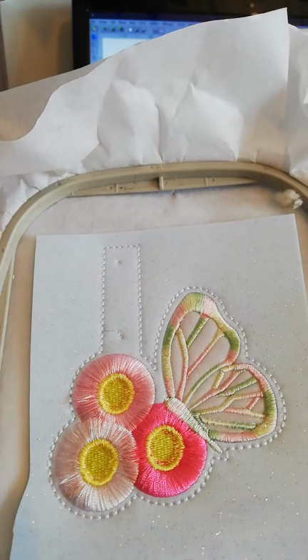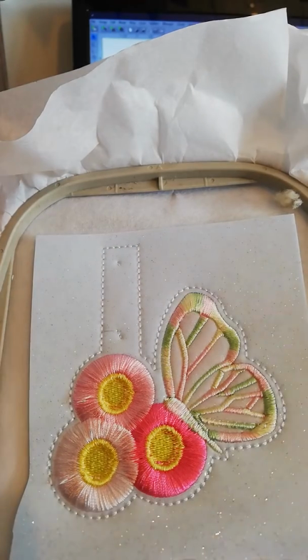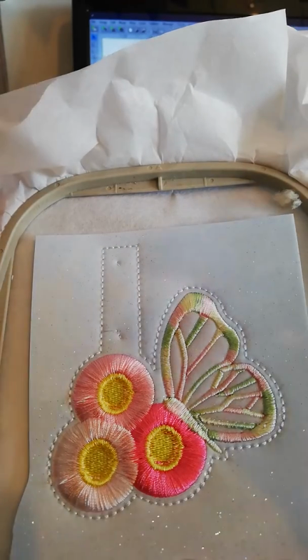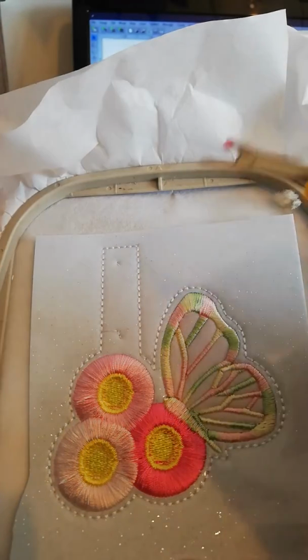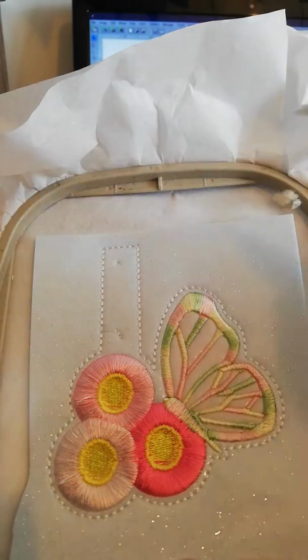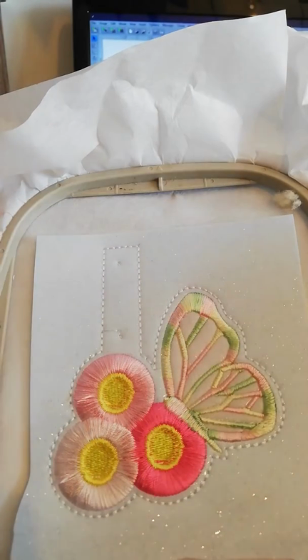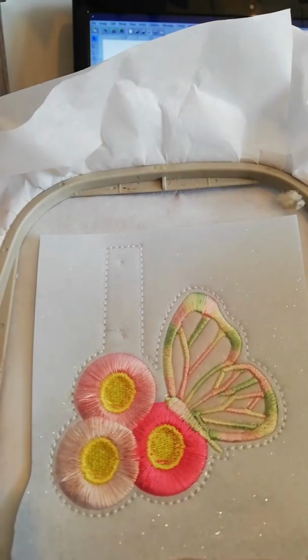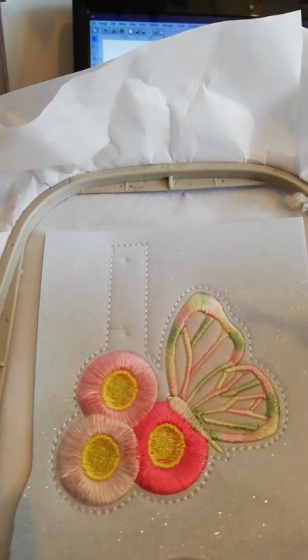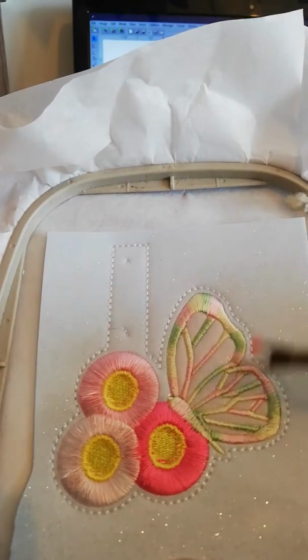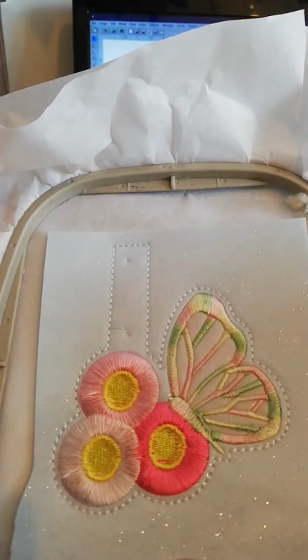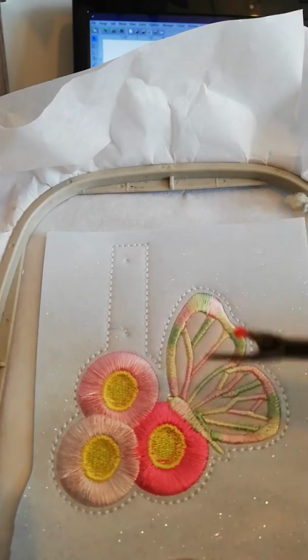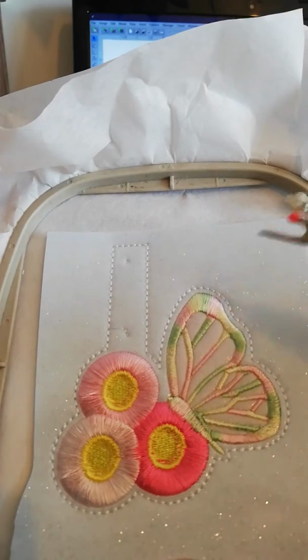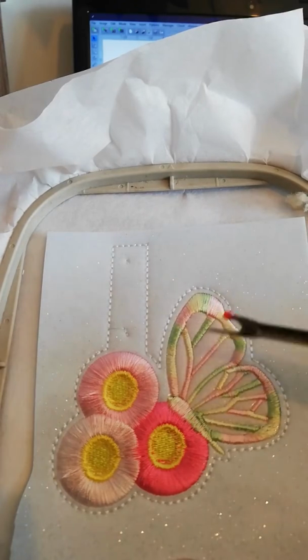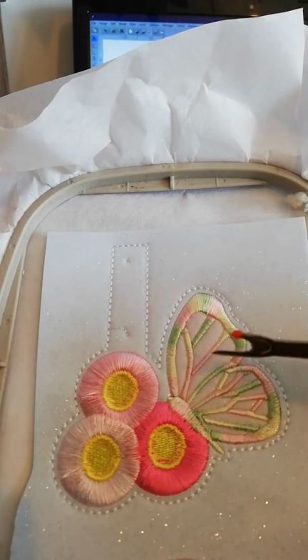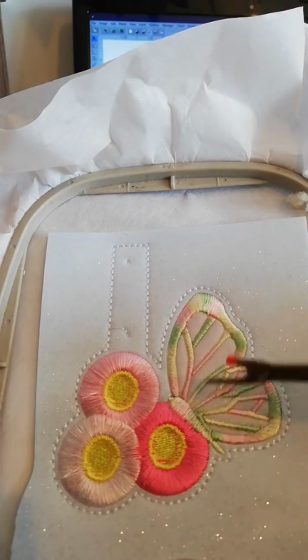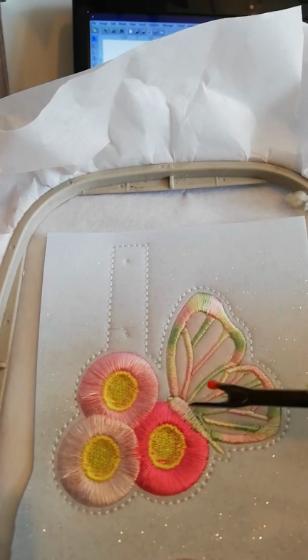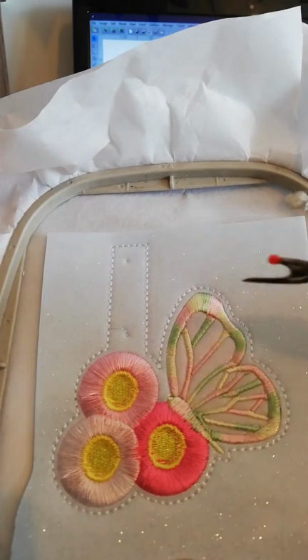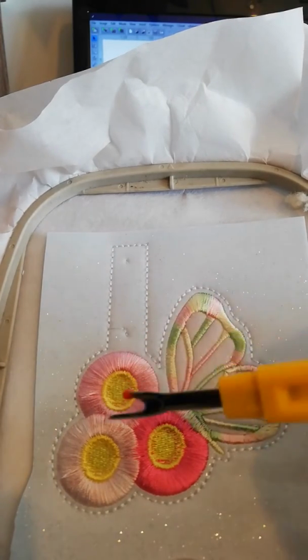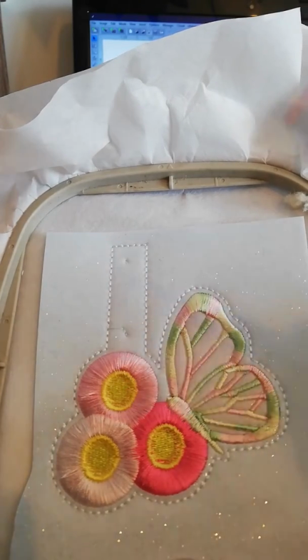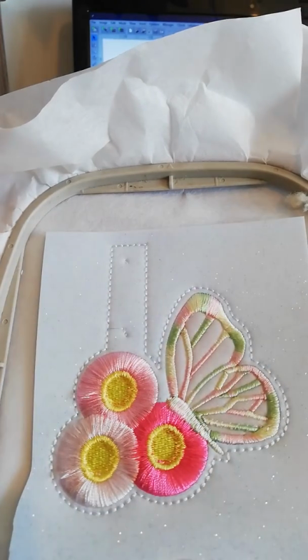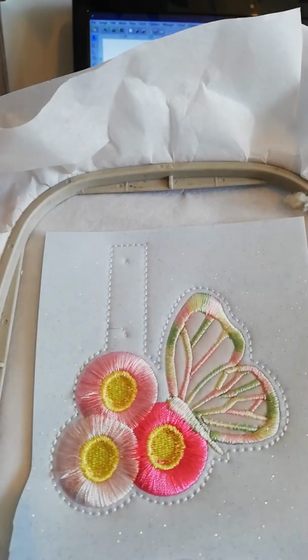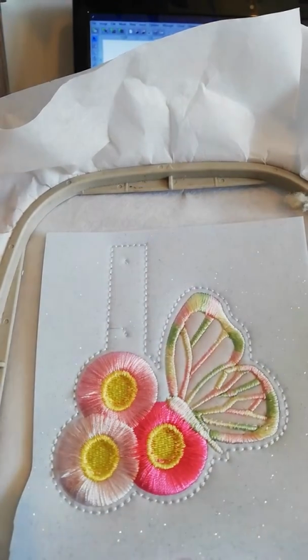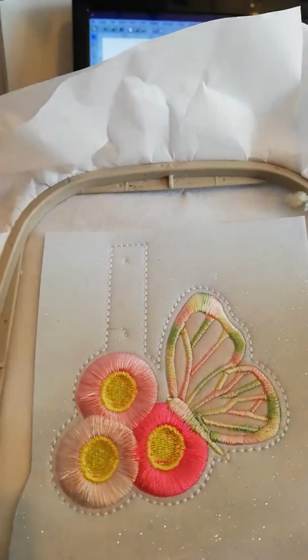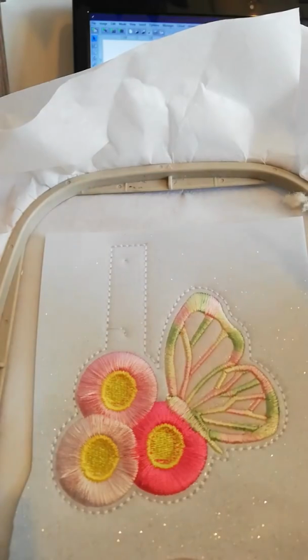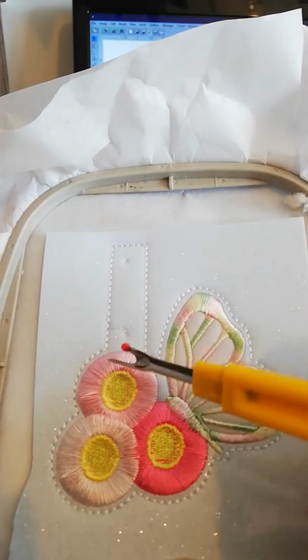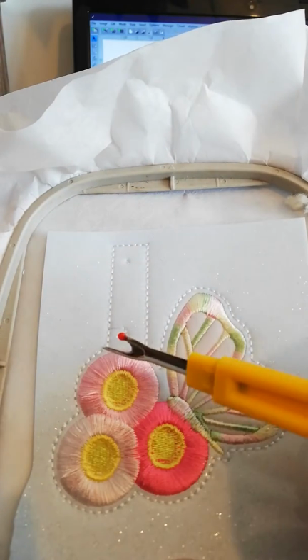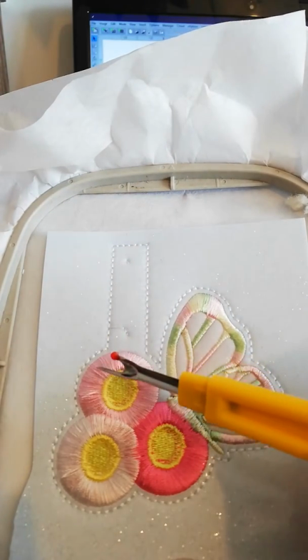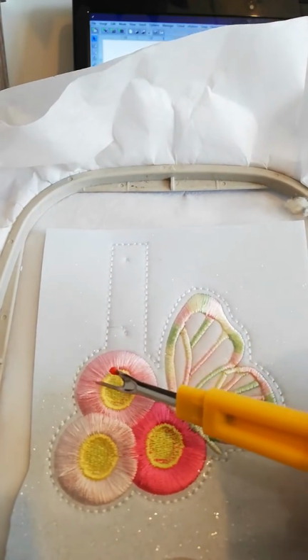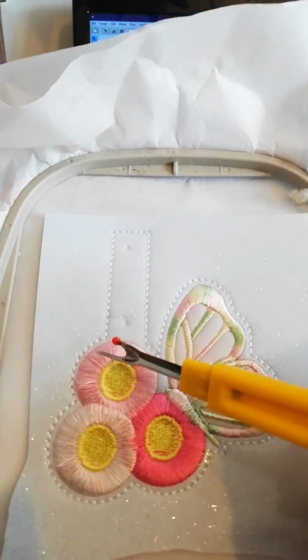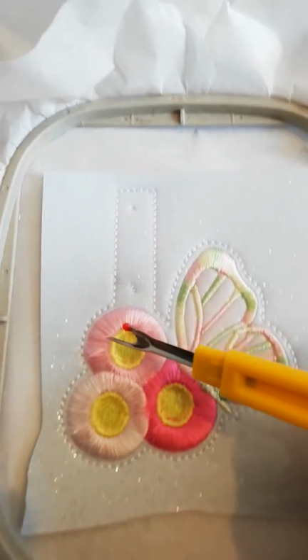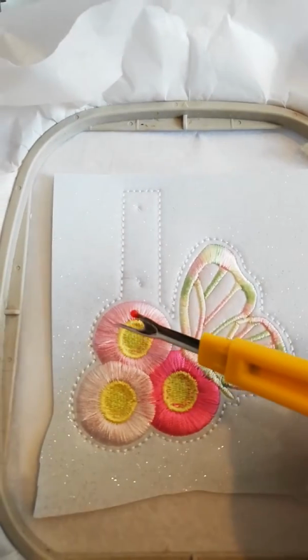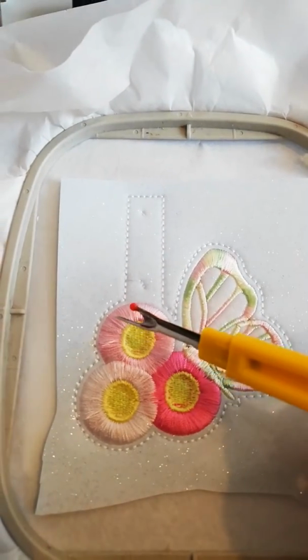I fancy making something a little bit girly today, so I decided to go with butterflies and flowers and give the flowers a frilly look about them, like I did with my other ones.